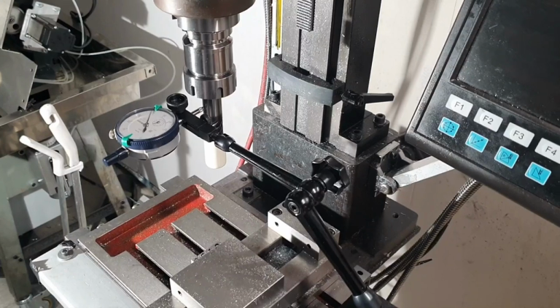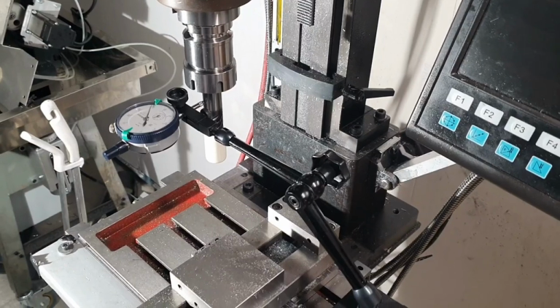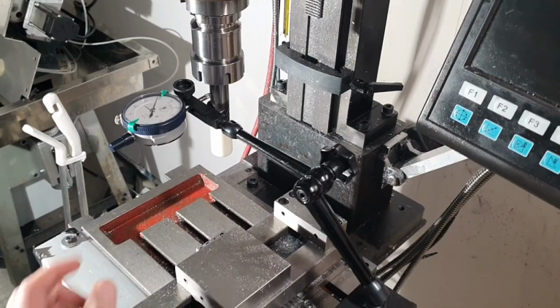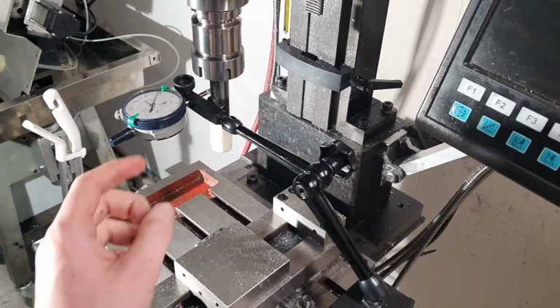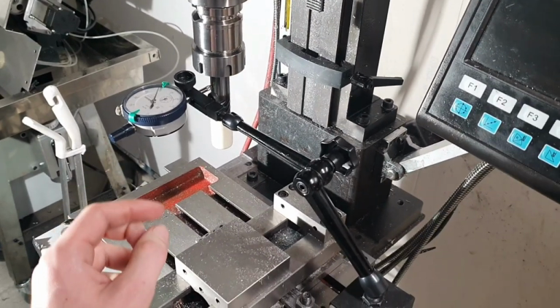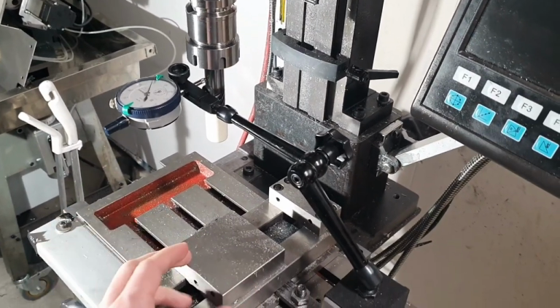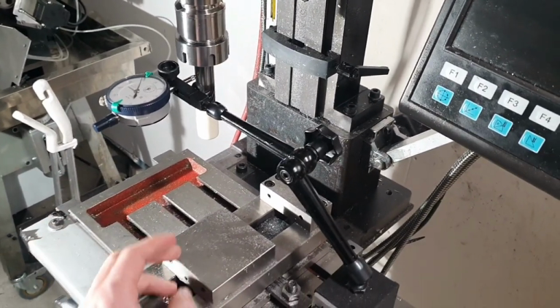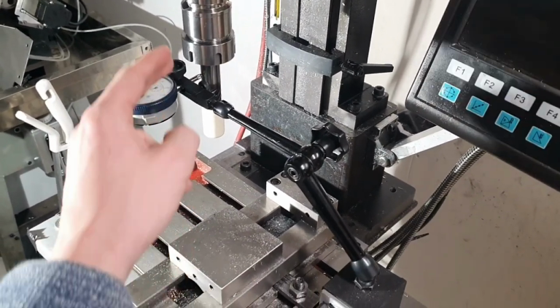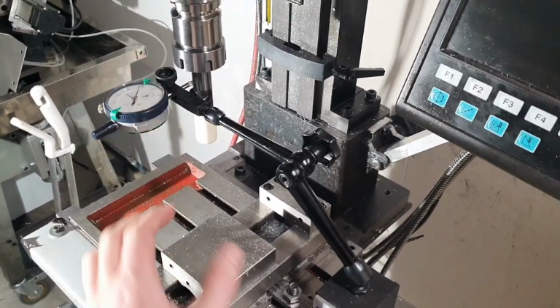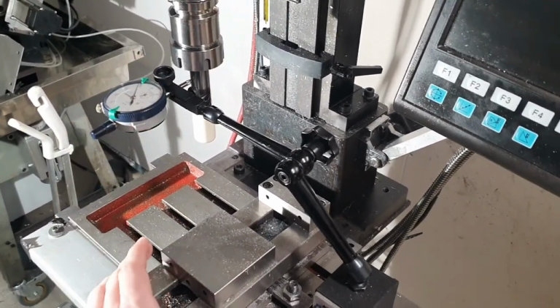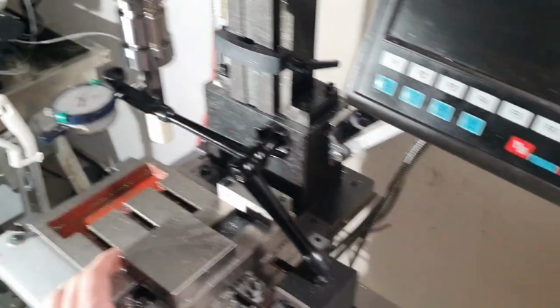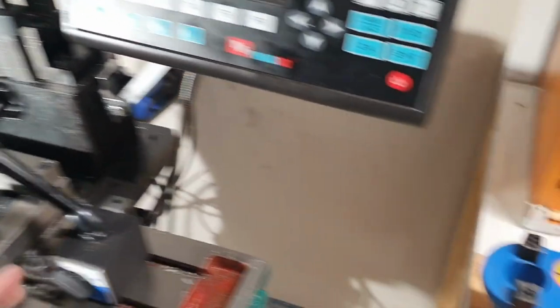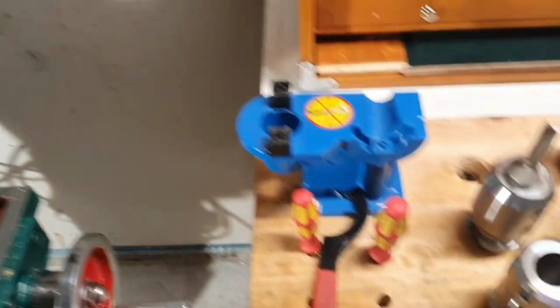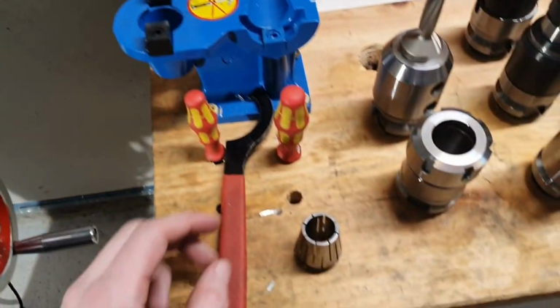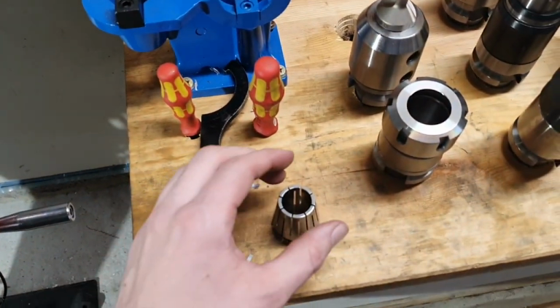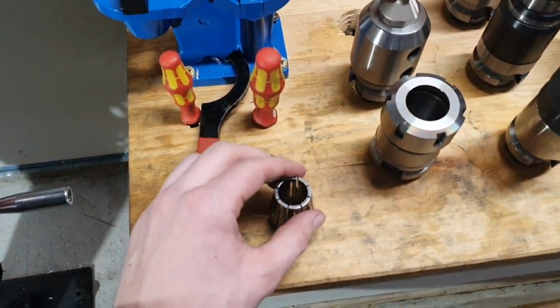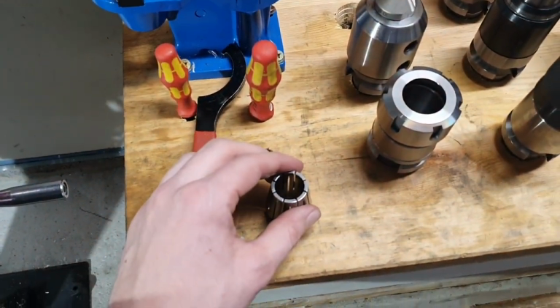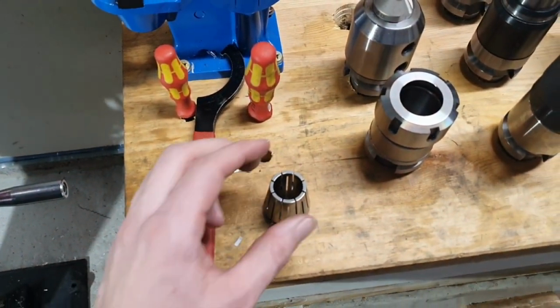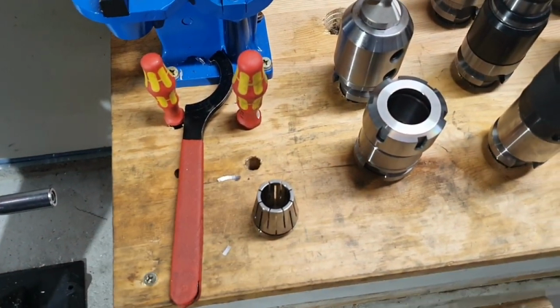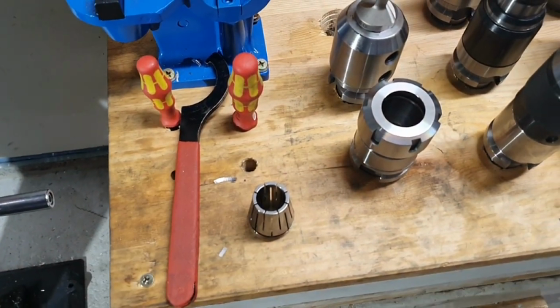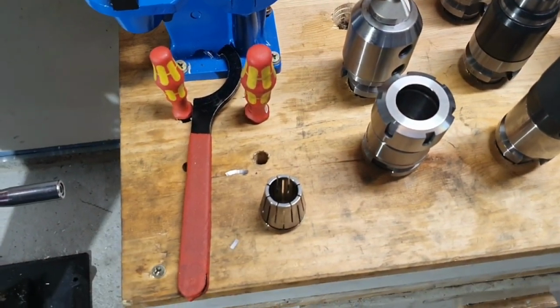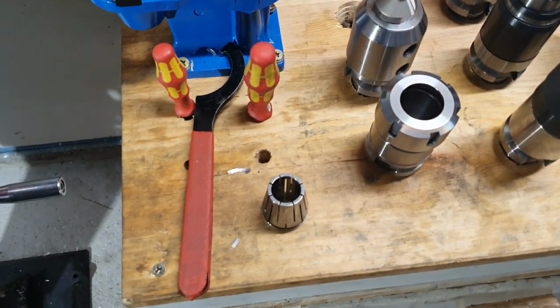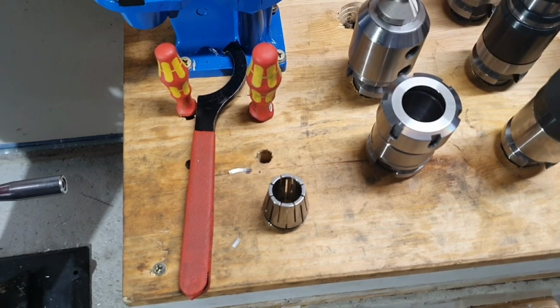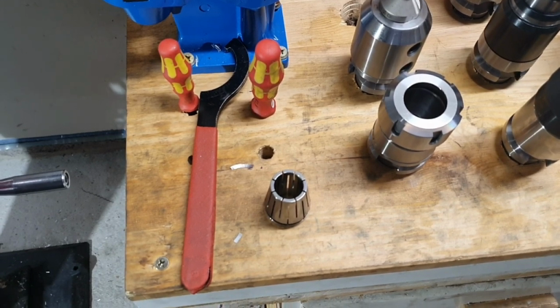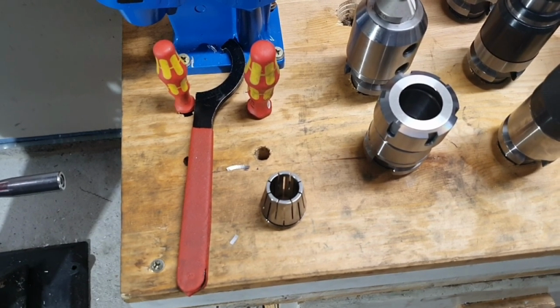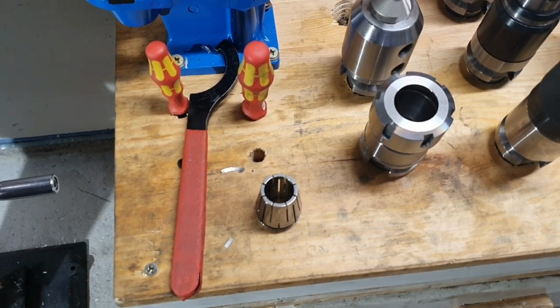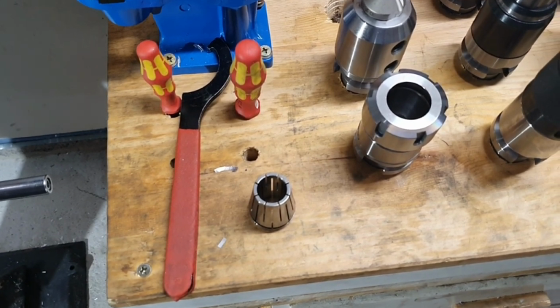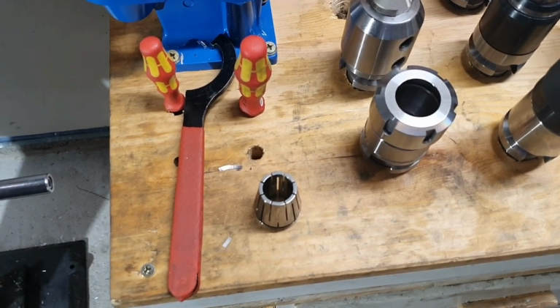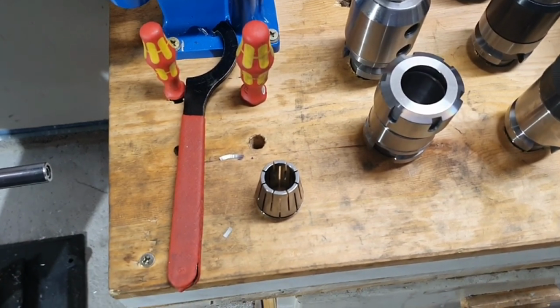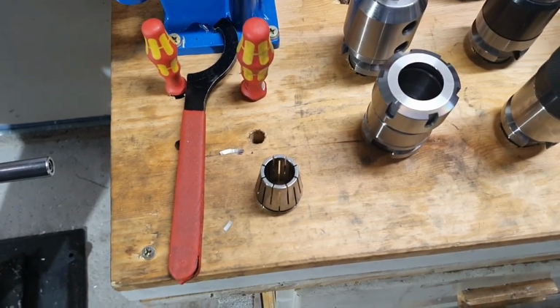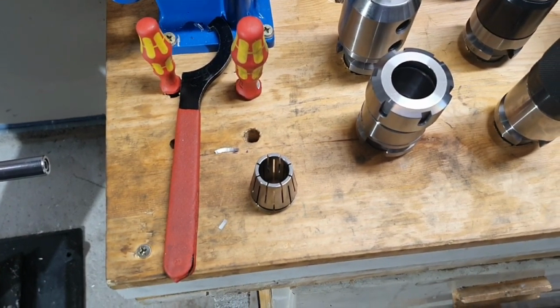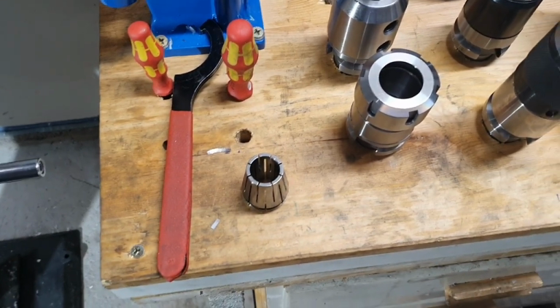So let's start off with the cheap one, which I actually have mounted already, and then check the expensive one and see if it might be worth buying more expensive collets.